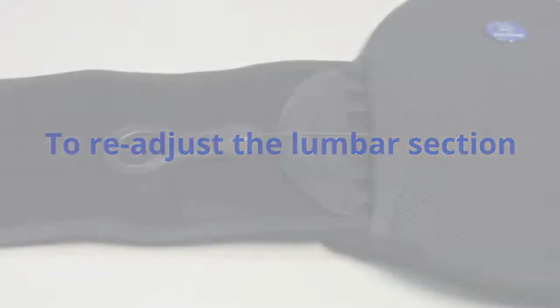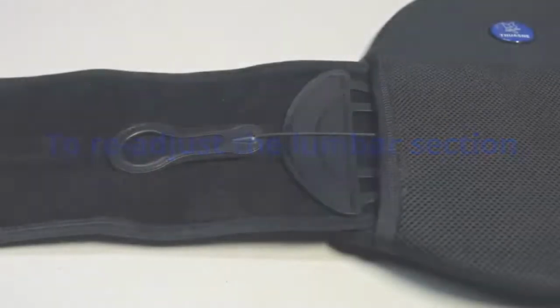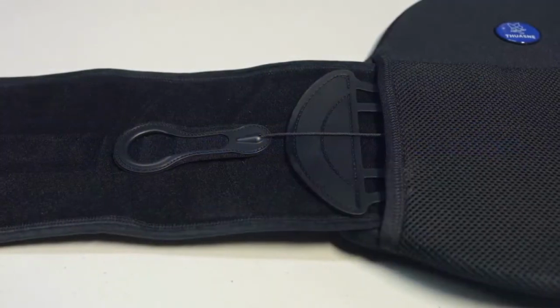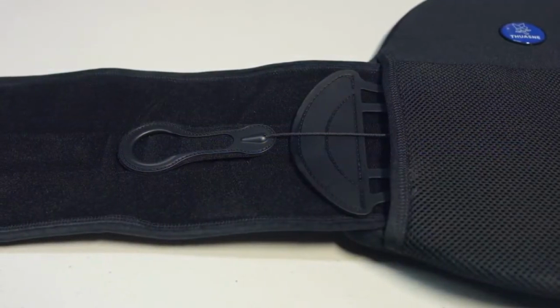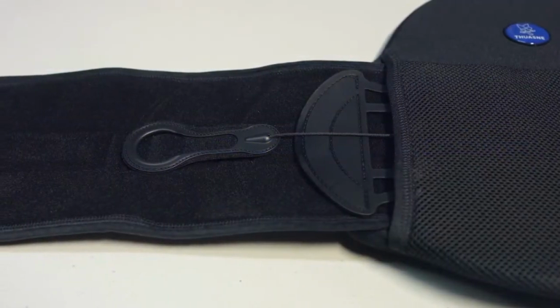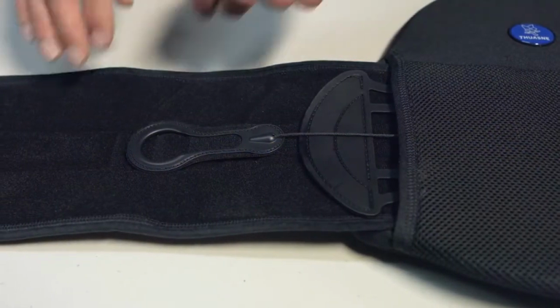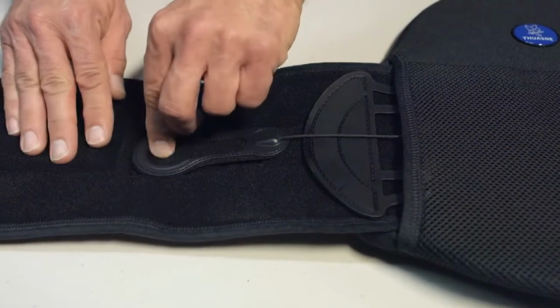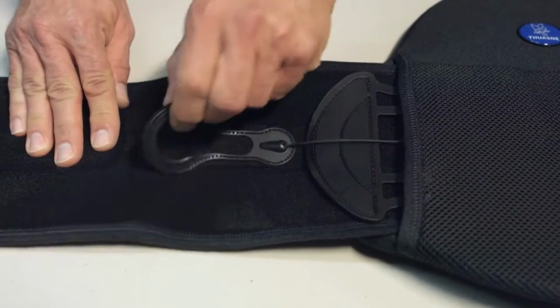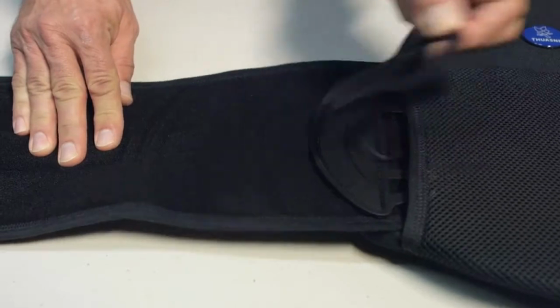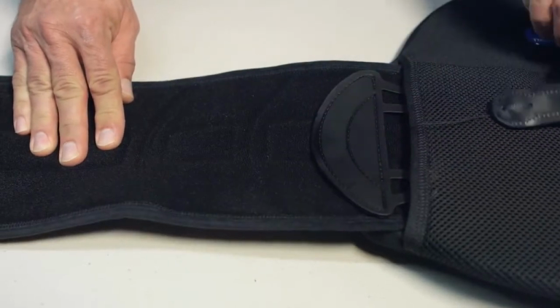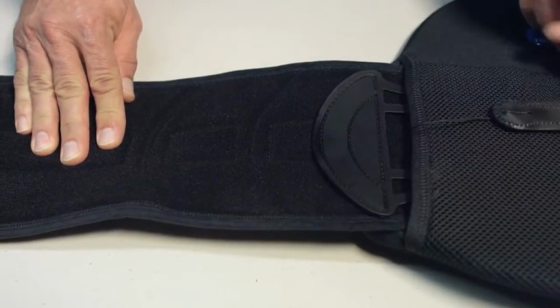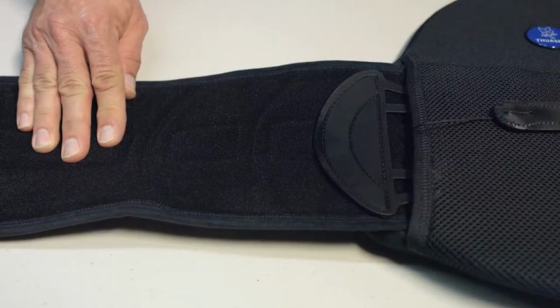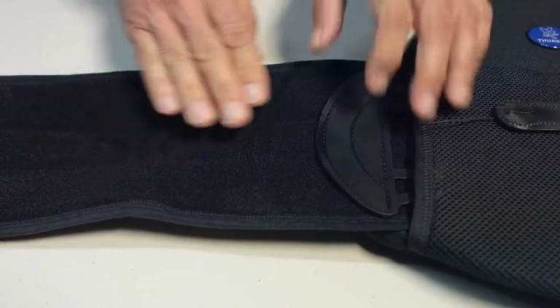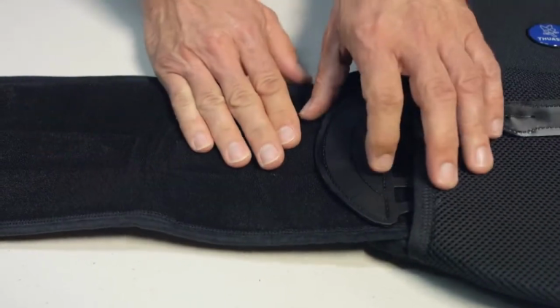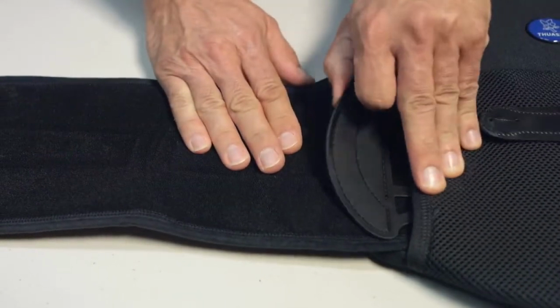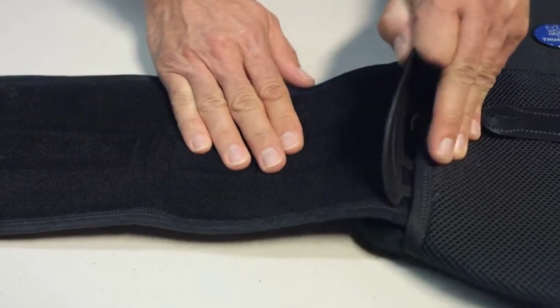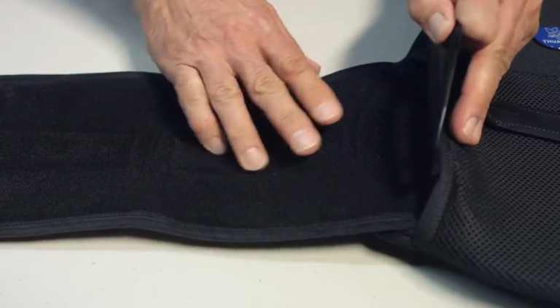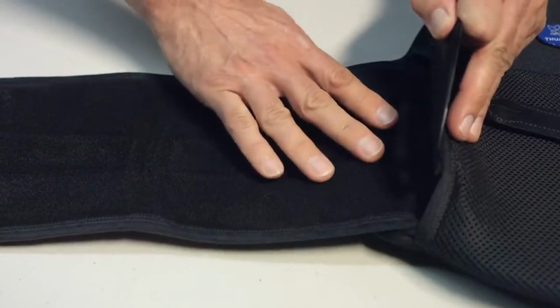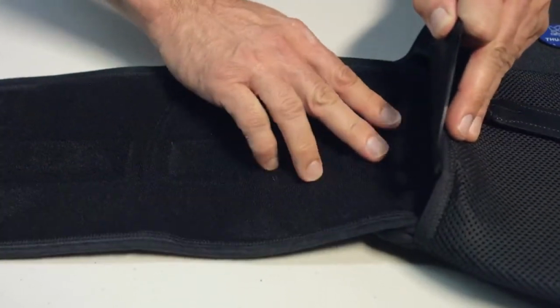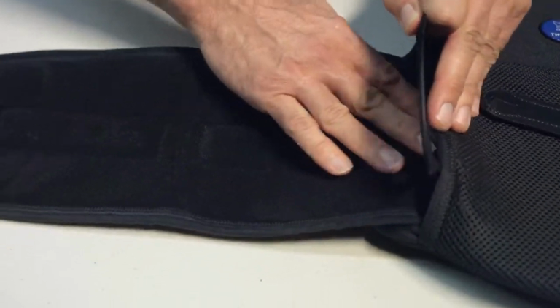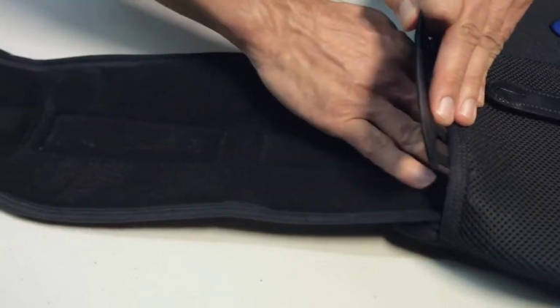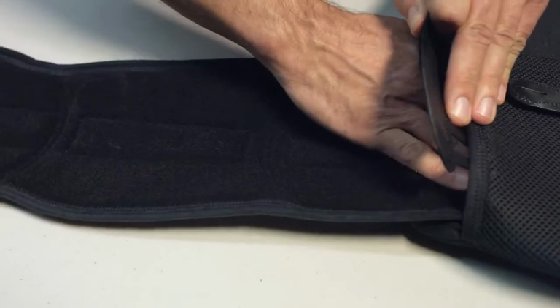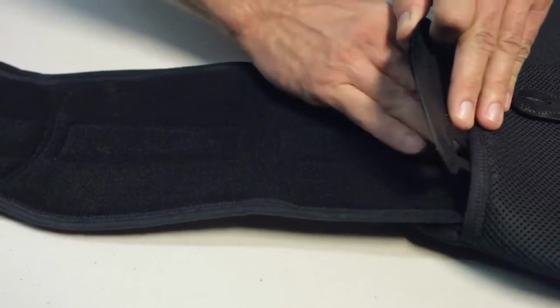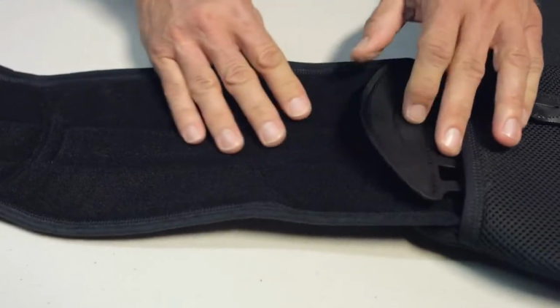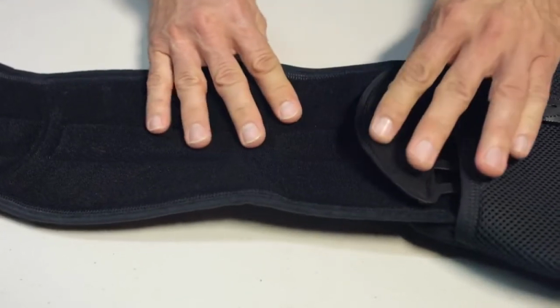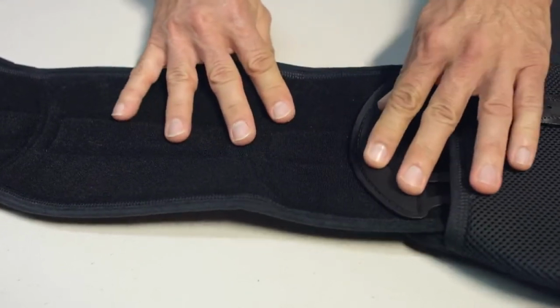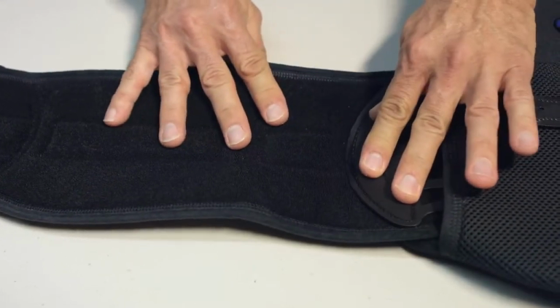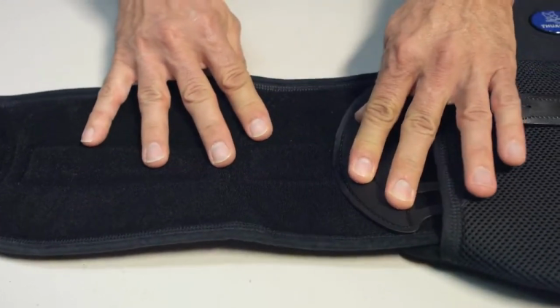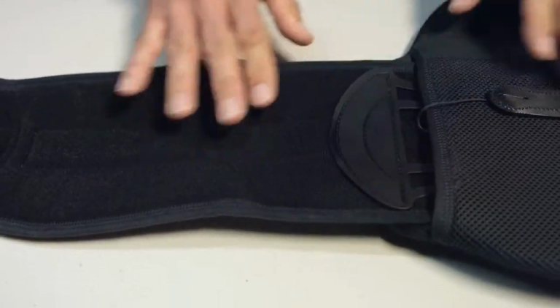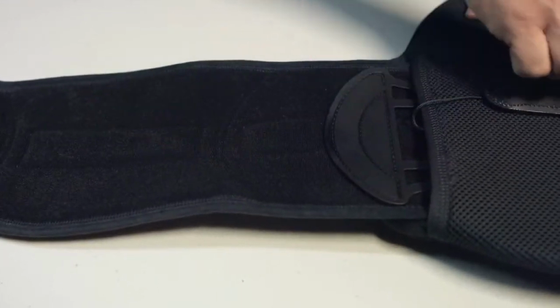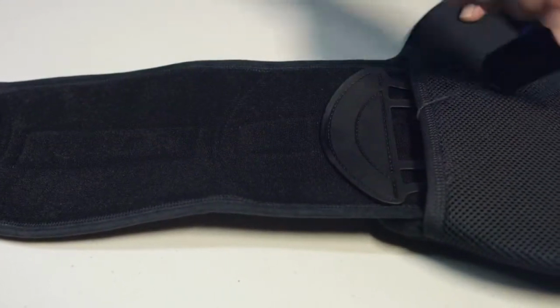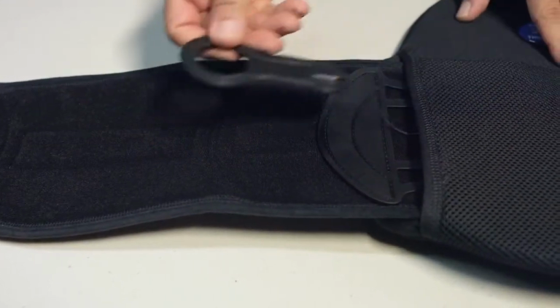To make your SleekFlex smaller, lift the ComfoGlide pull tabs, lift the crescent connector, feed the wing back in, and secure the crescent connector. Adjust both sides evenly.